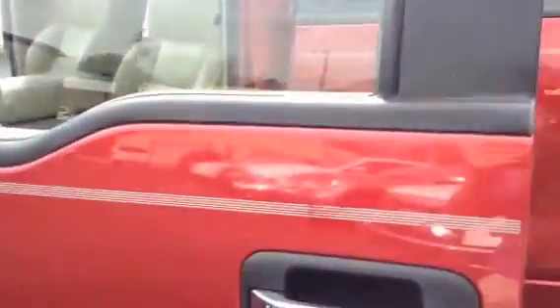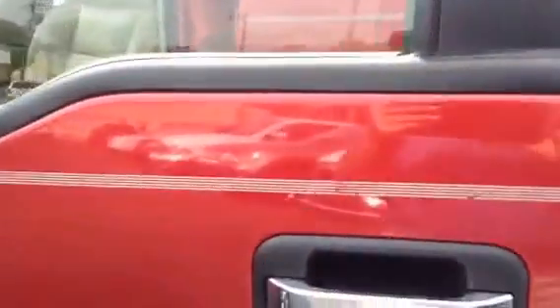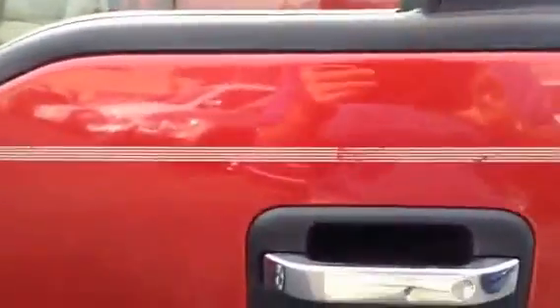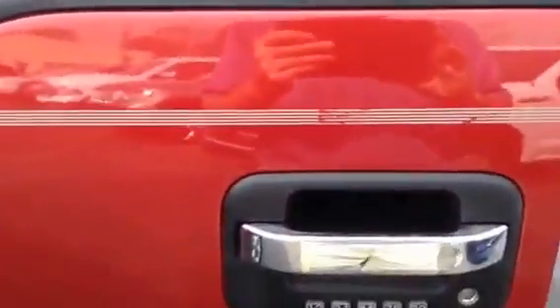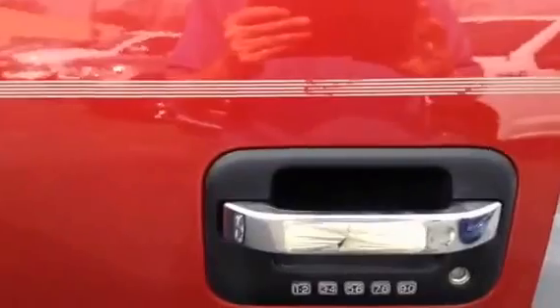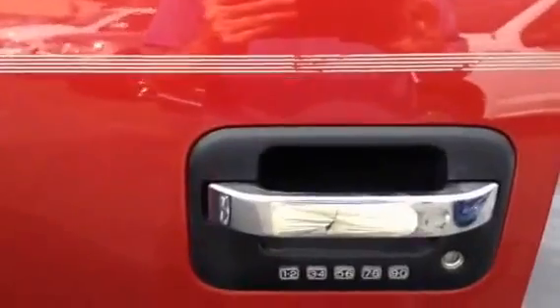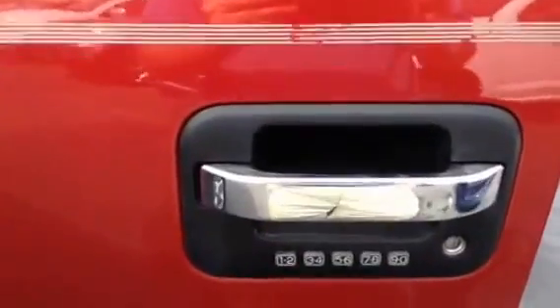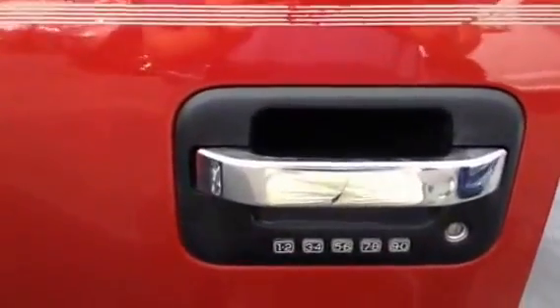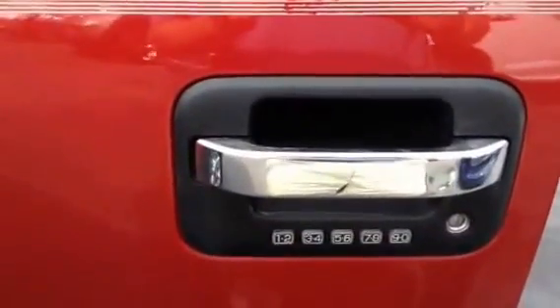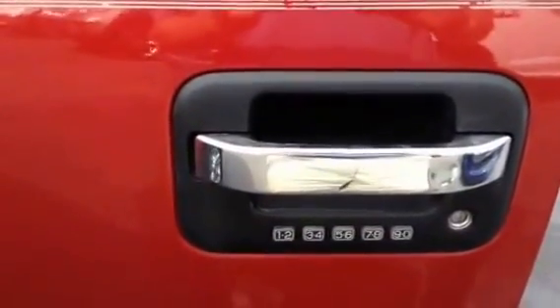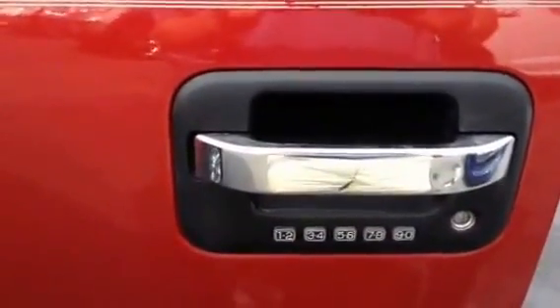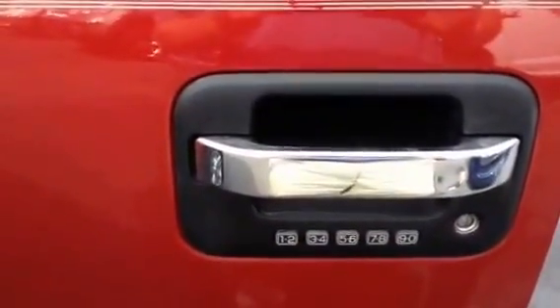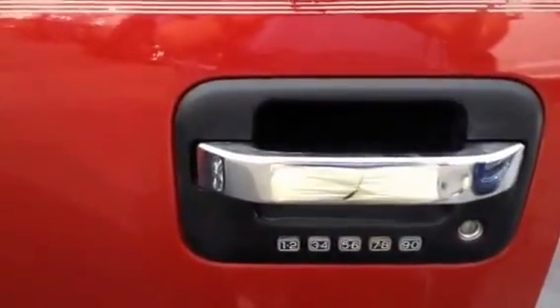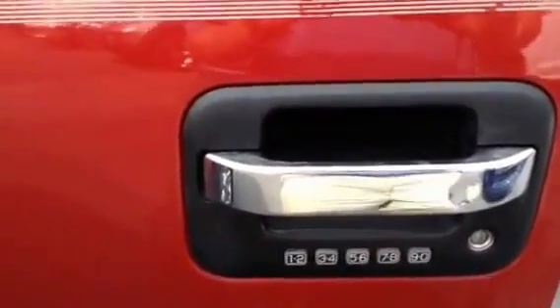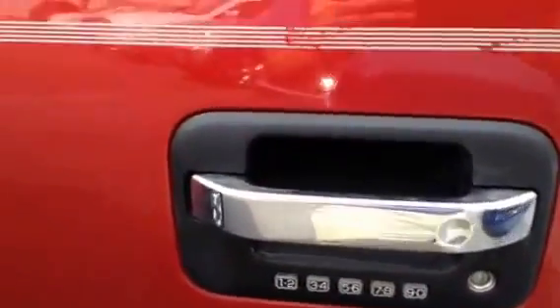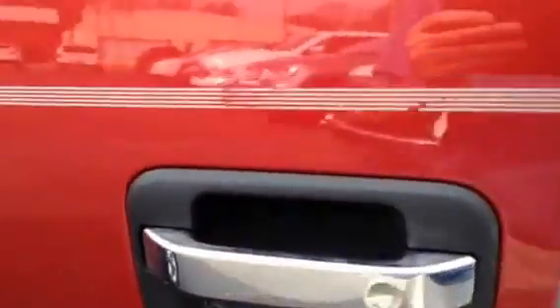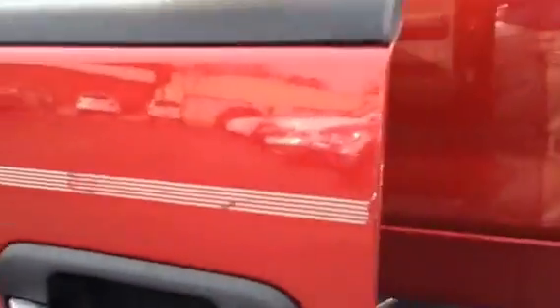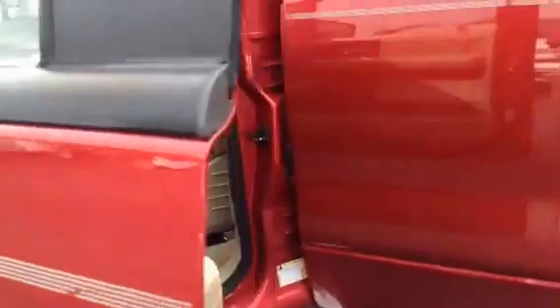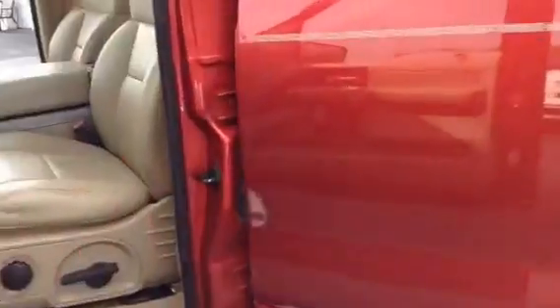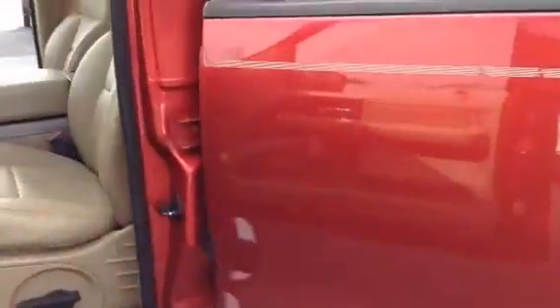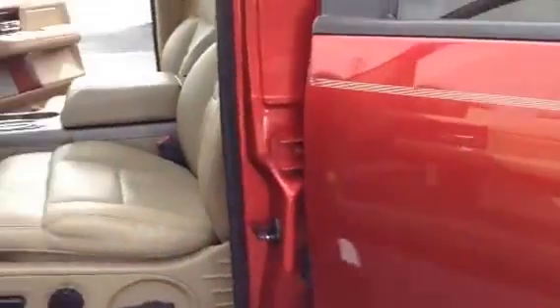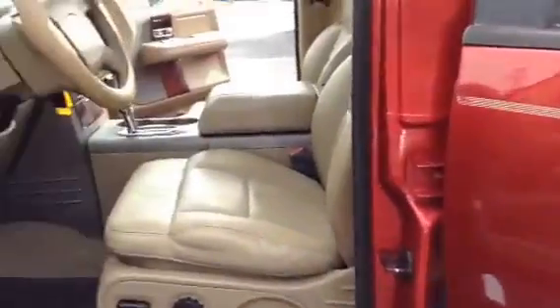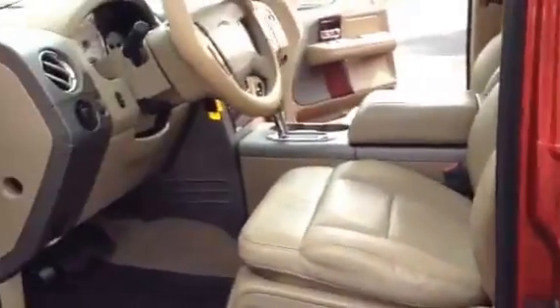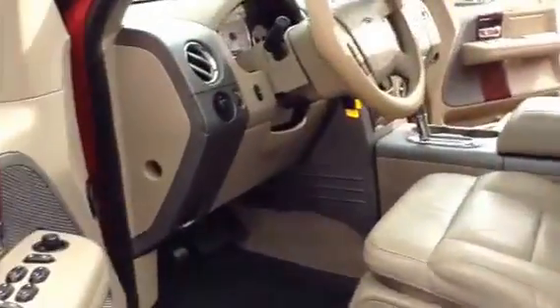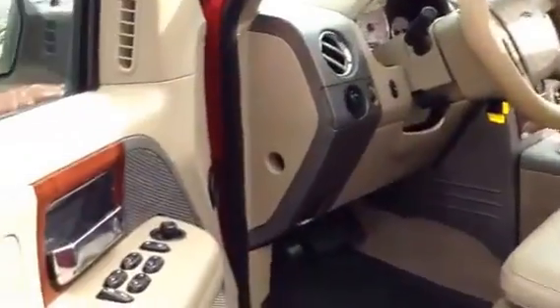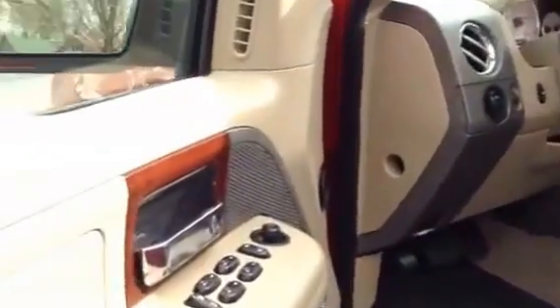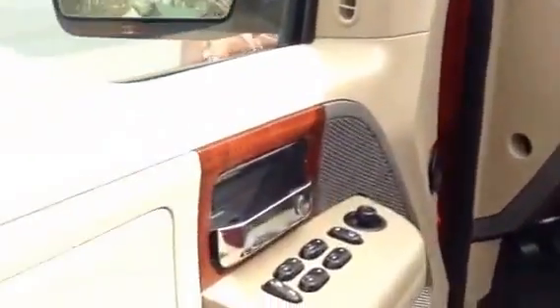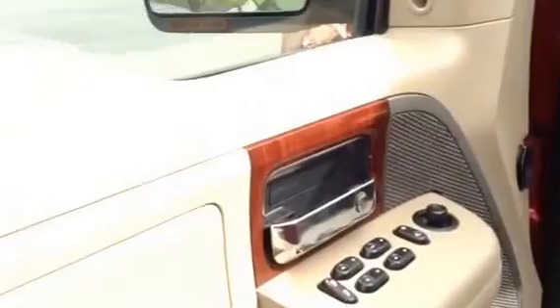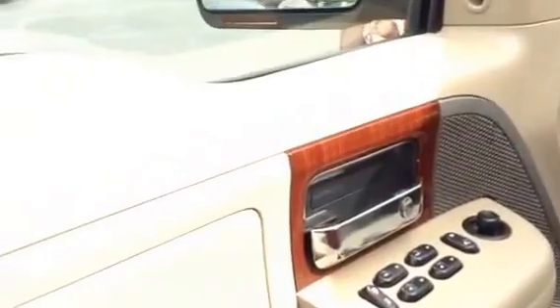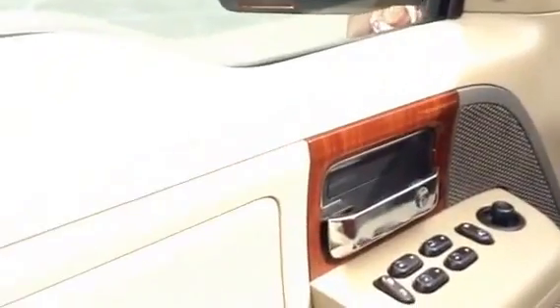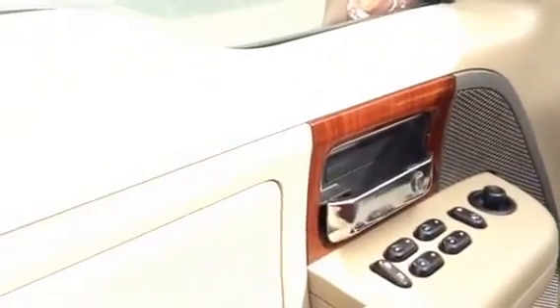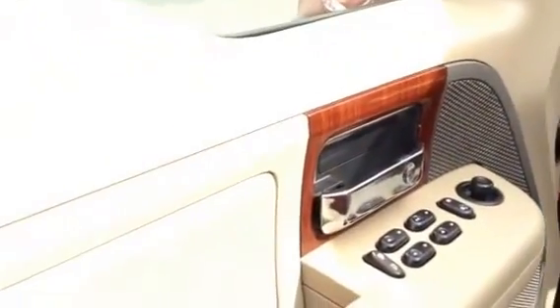It's got keyless remote entry as well as the remote entry on the keypad. When you're talking about Lariat, you're talking top-of-the-line options and features.